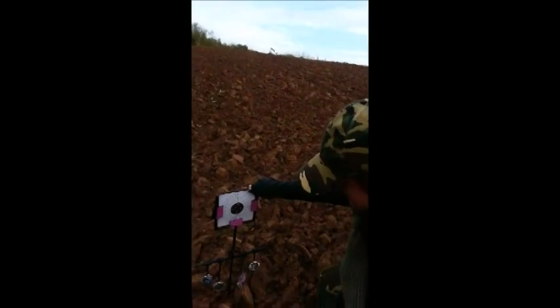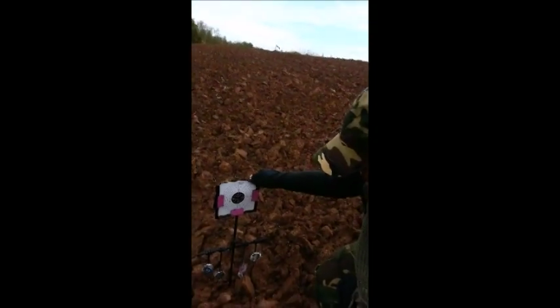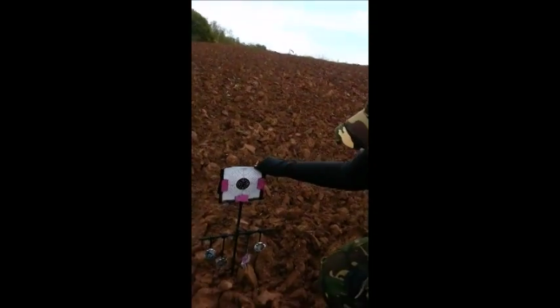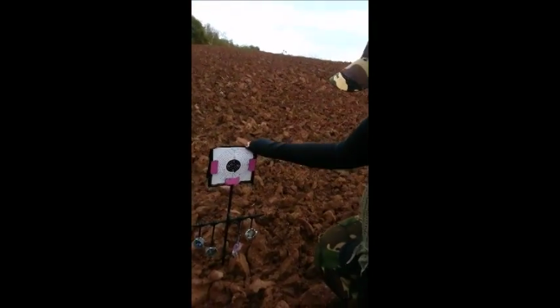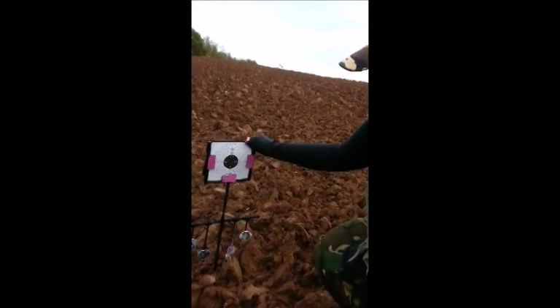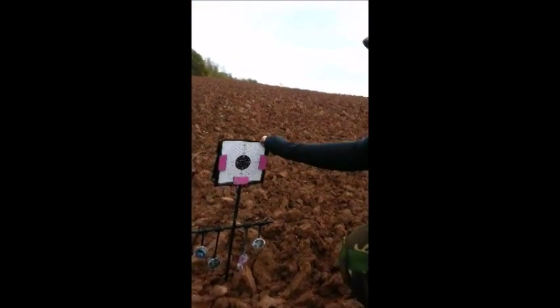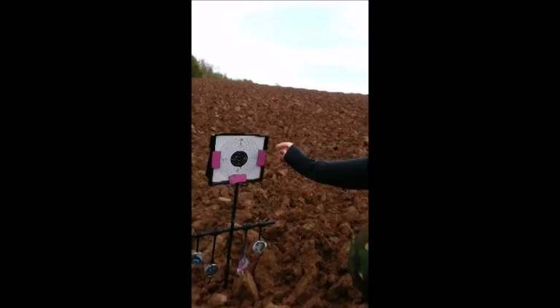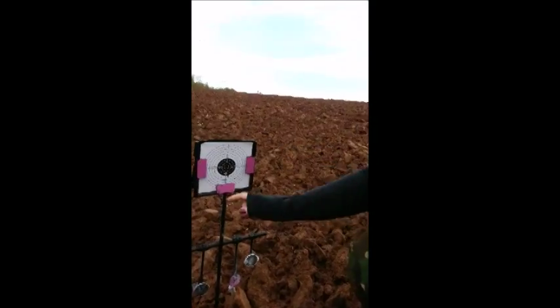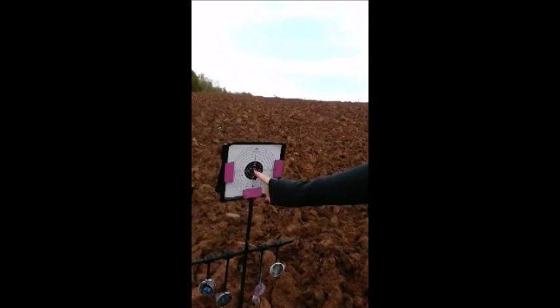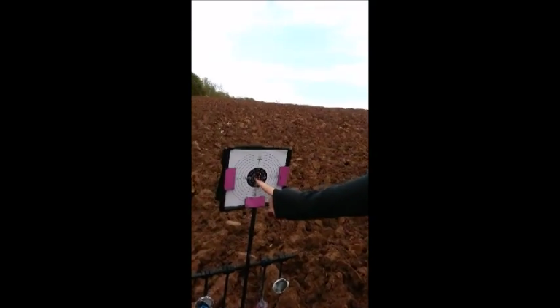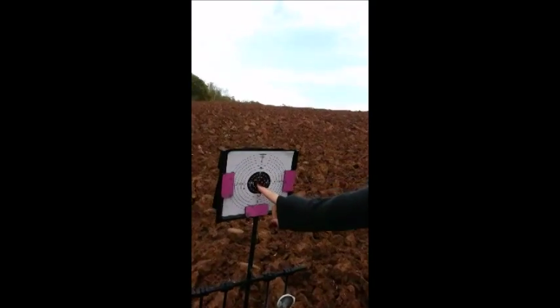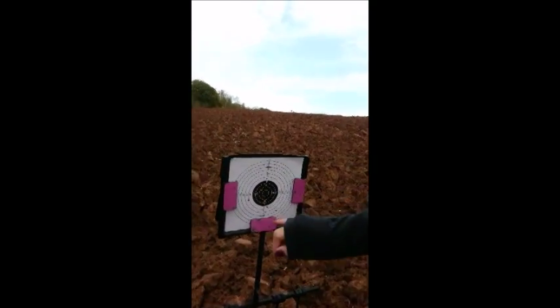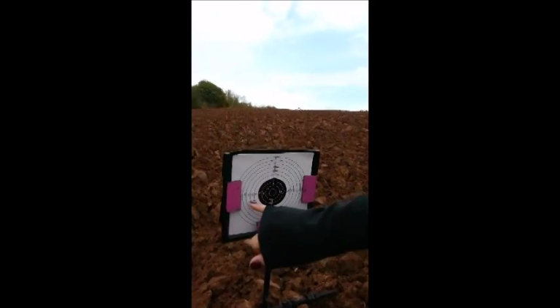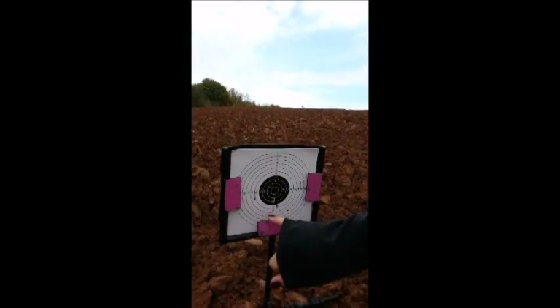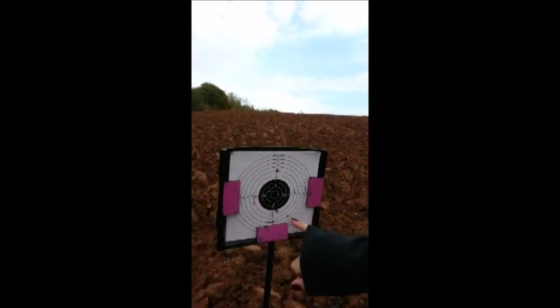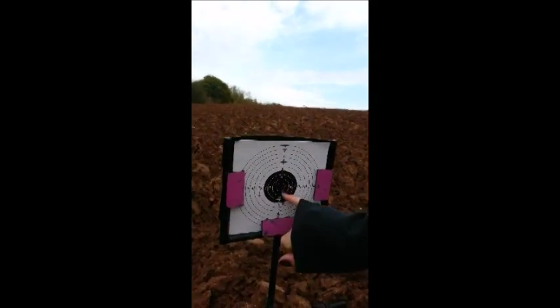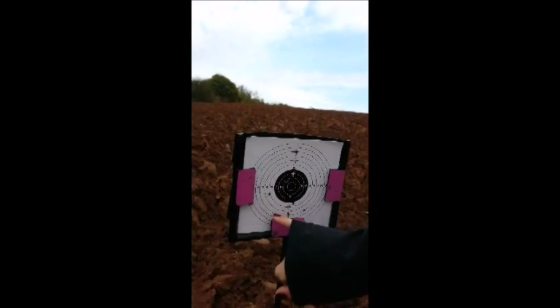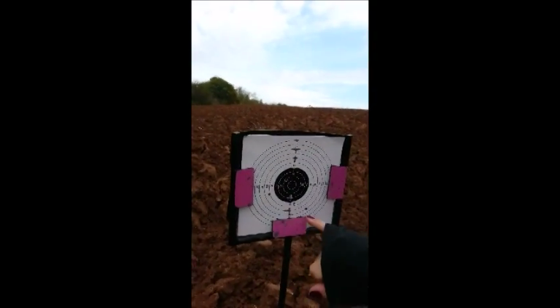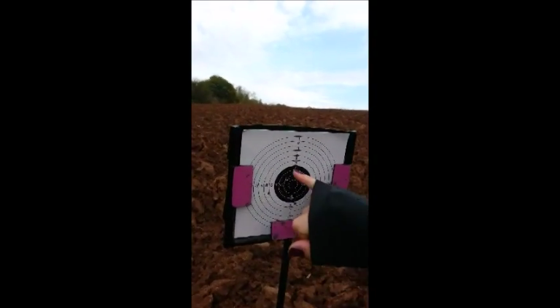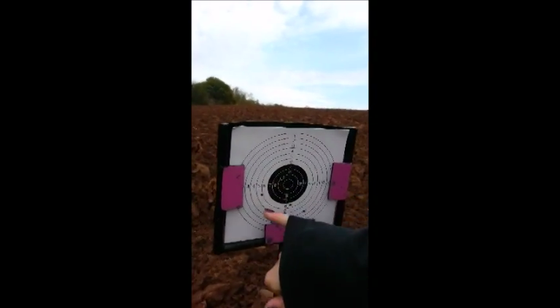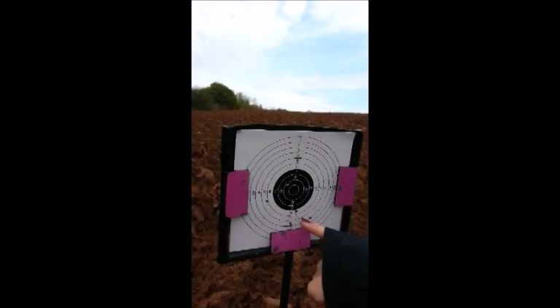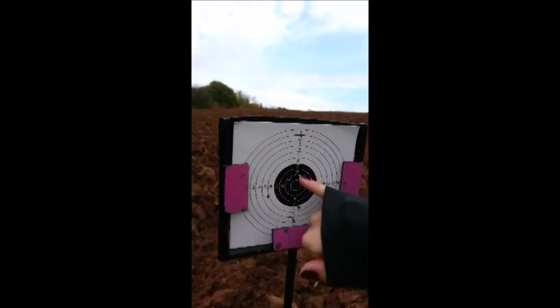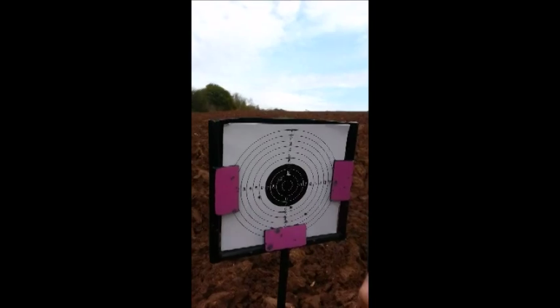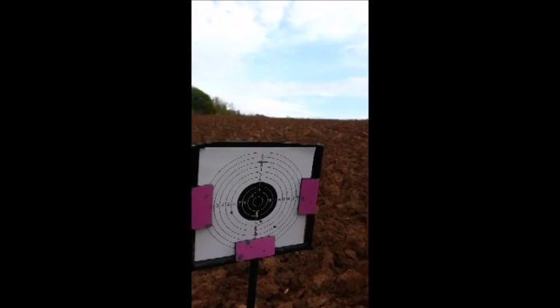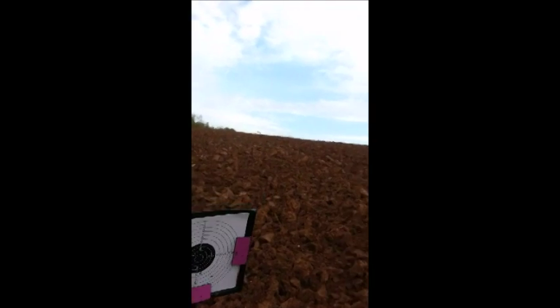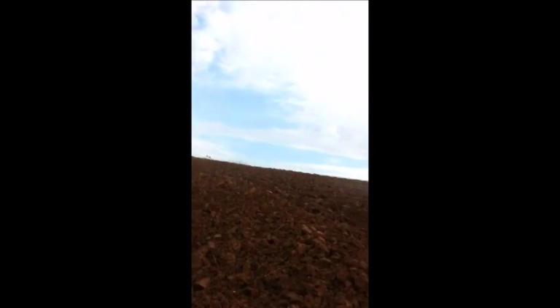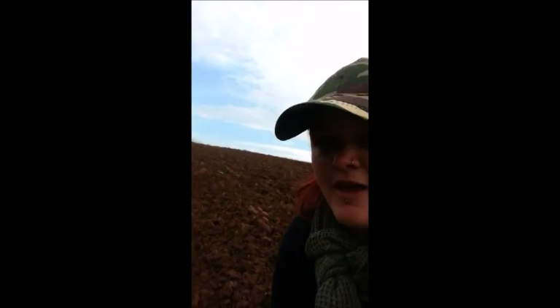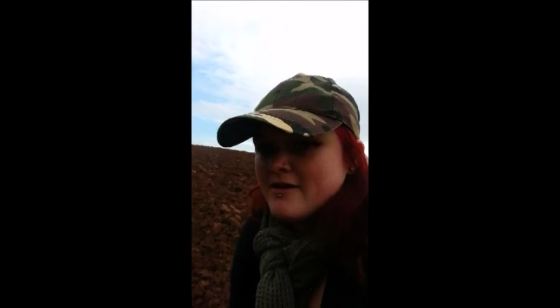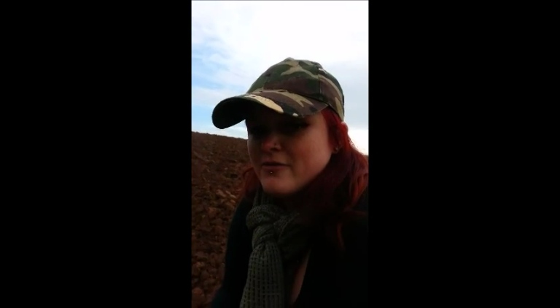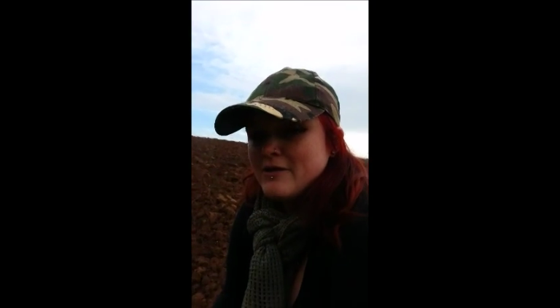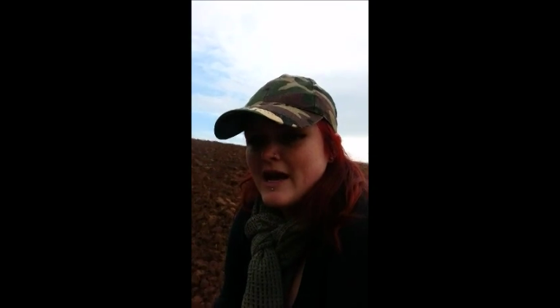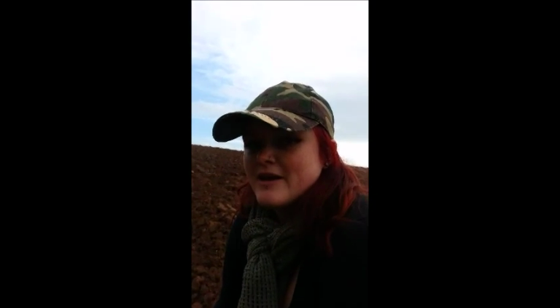So here we have the target. As you can see, one in the black, a few just here, but I'm quite happy with that. Really, really happy.